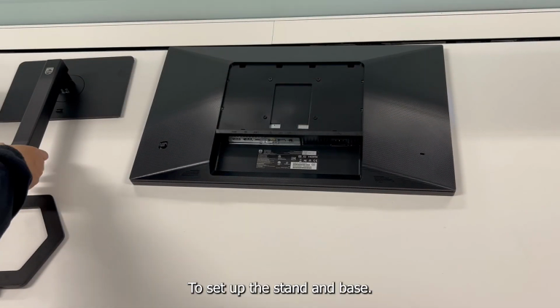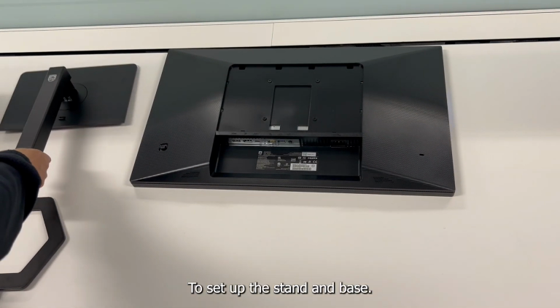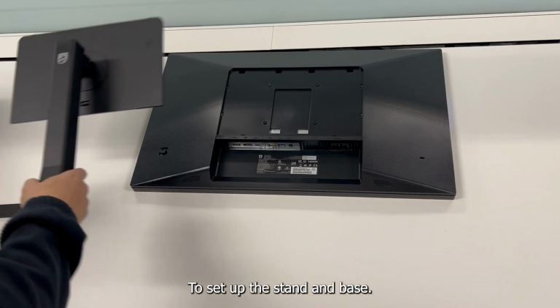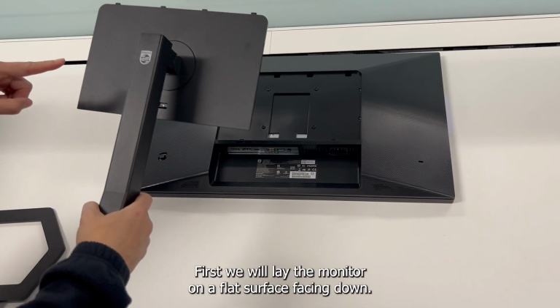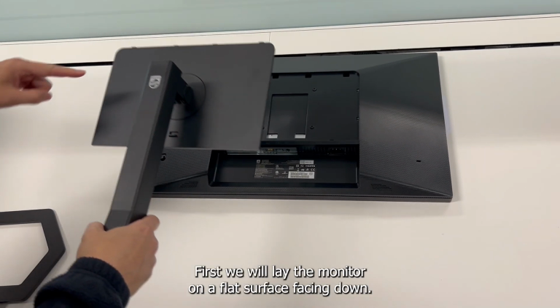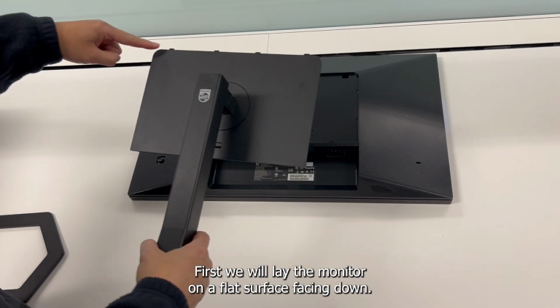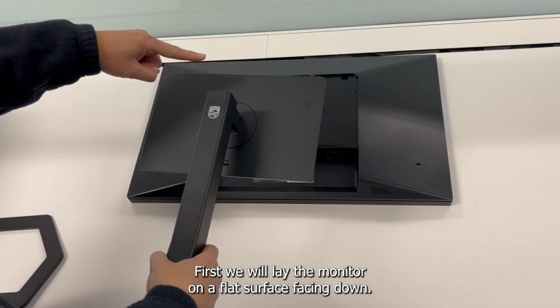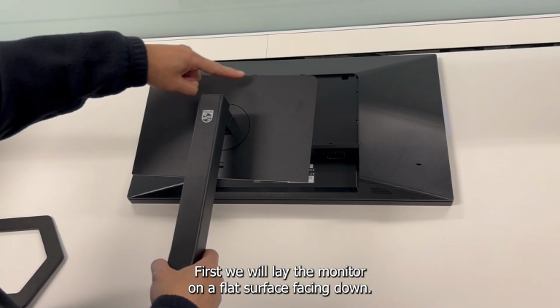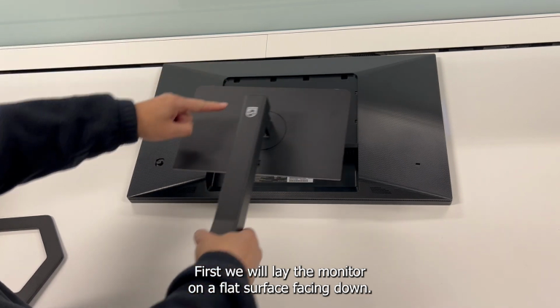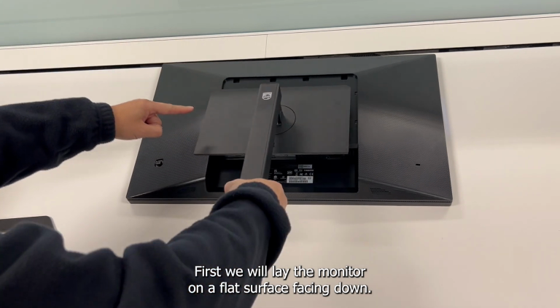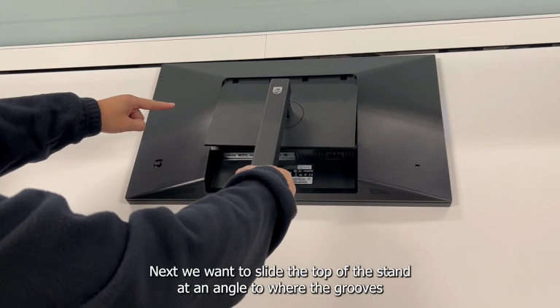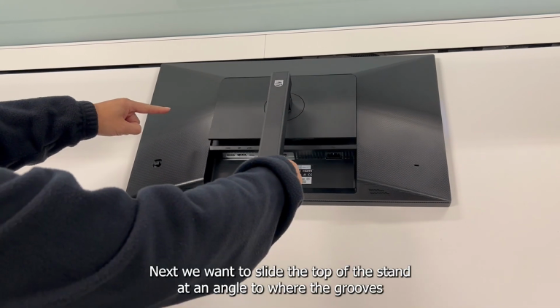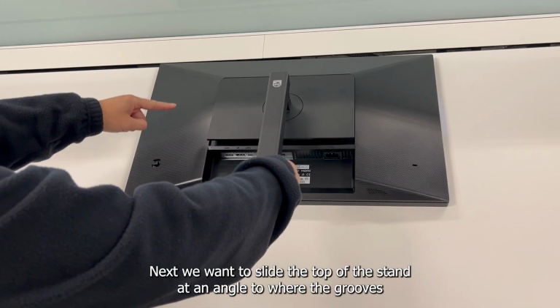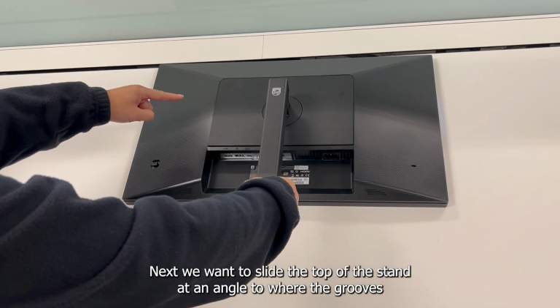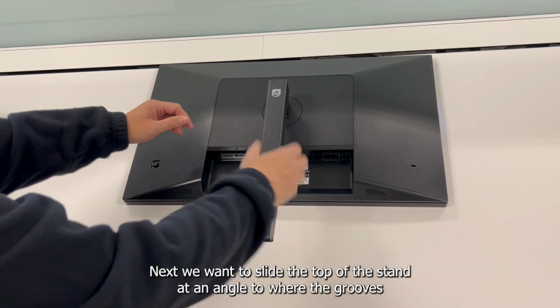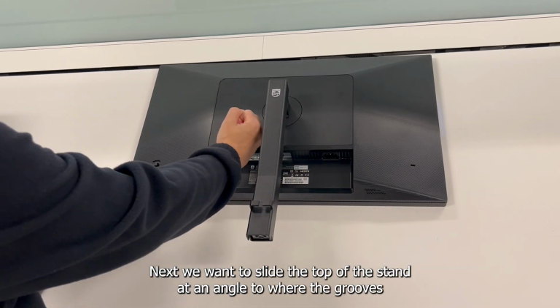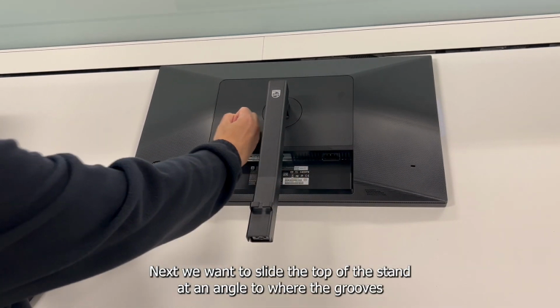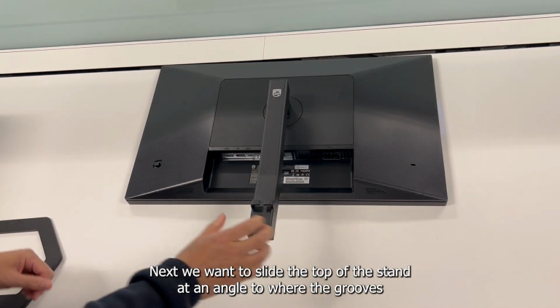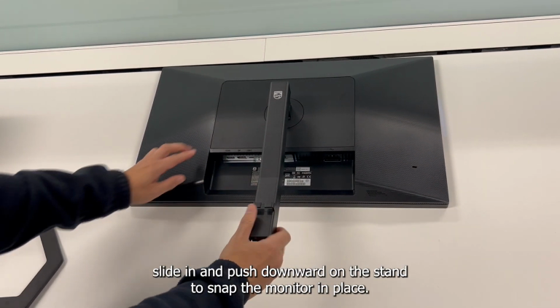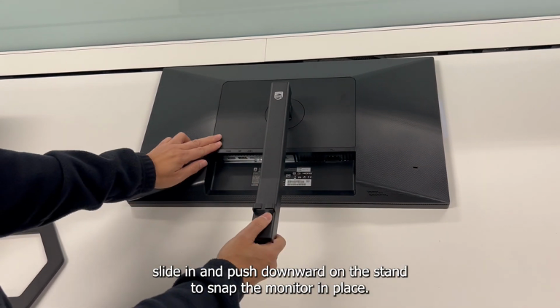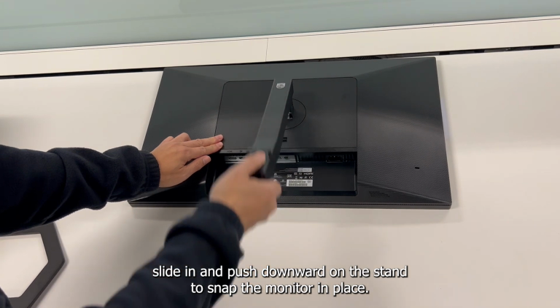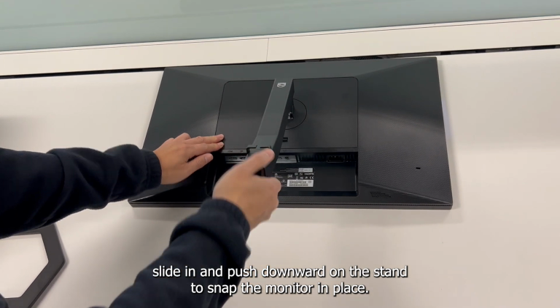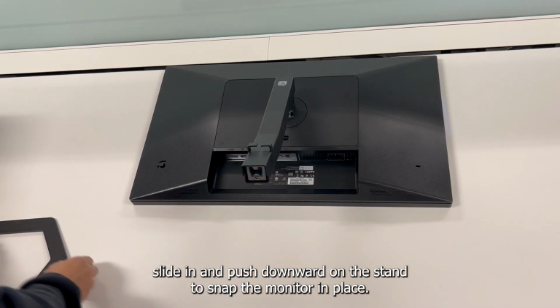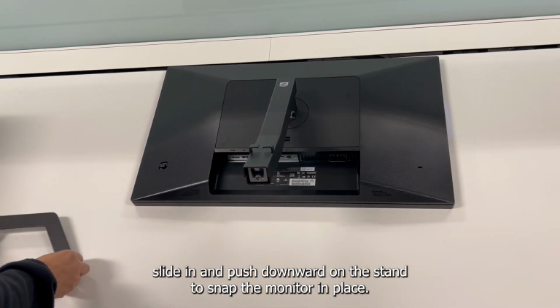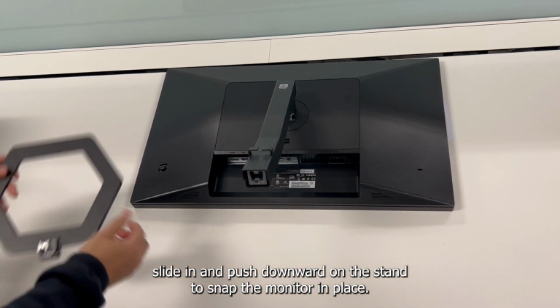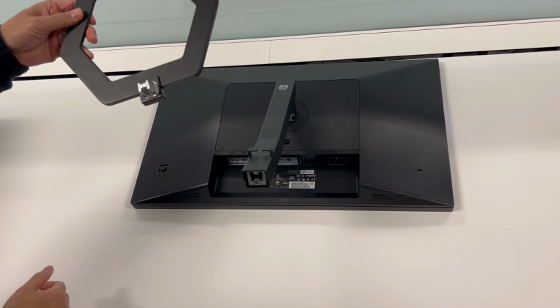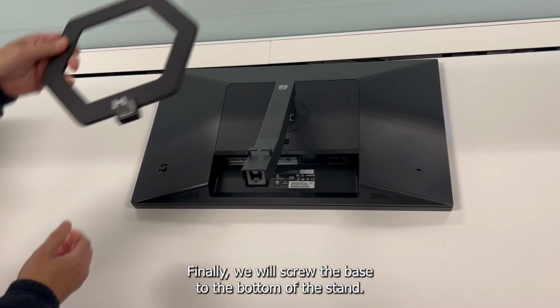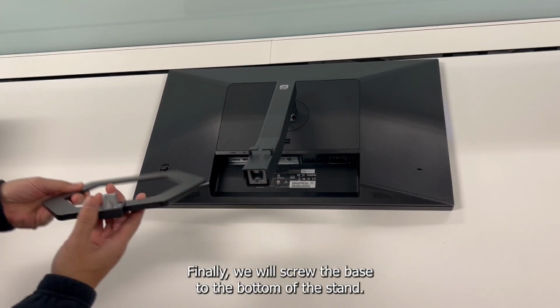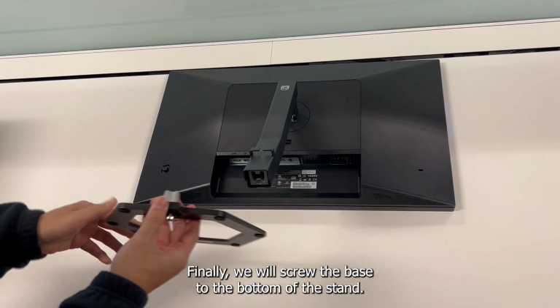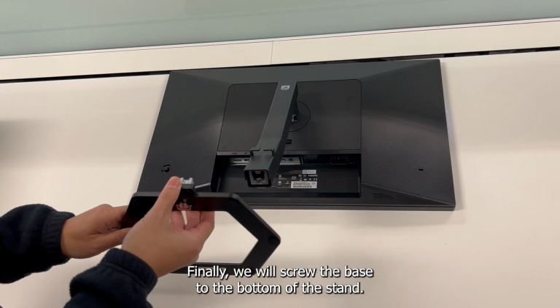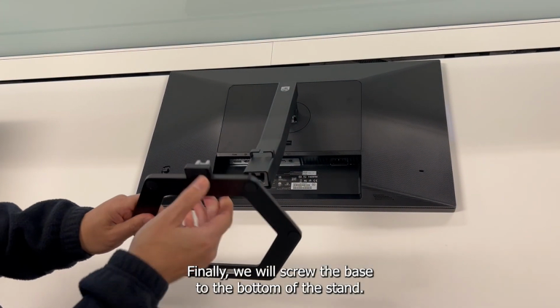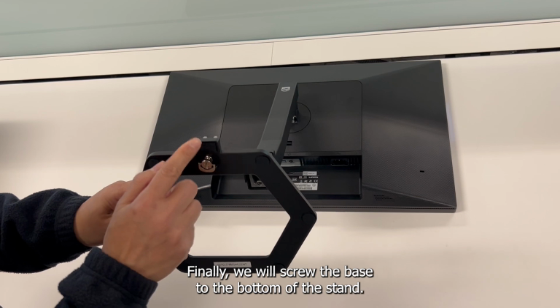To set up the stand and base, first we will lay the monitor on a flat surface facing down. Next, we want to slide the top of the stand at an angle to where the grooves slide in, and push downward on the stand to snap the monitor in place. Finally, we will screw the base to the bottom of the stand.